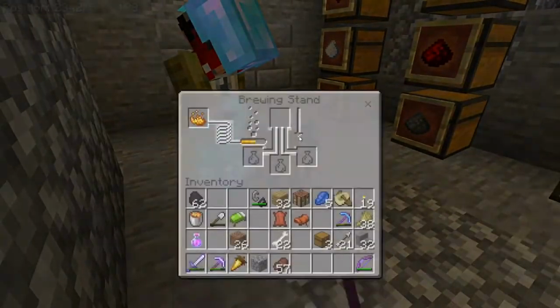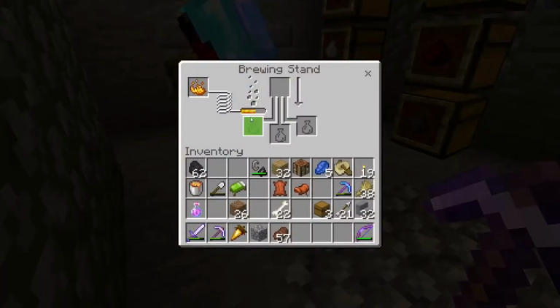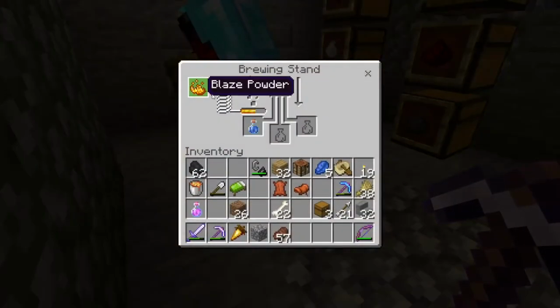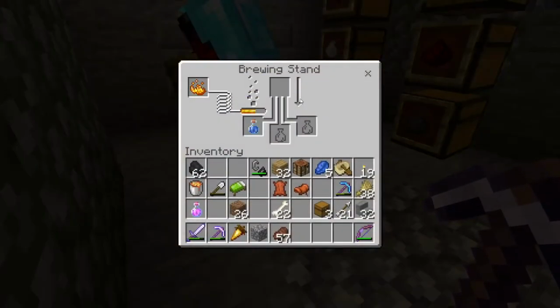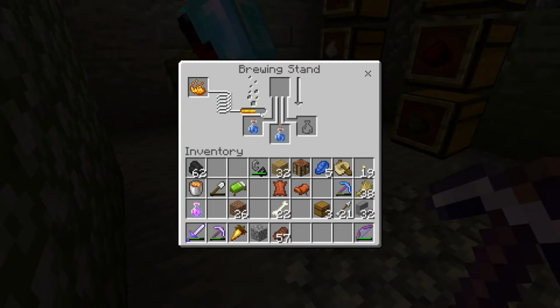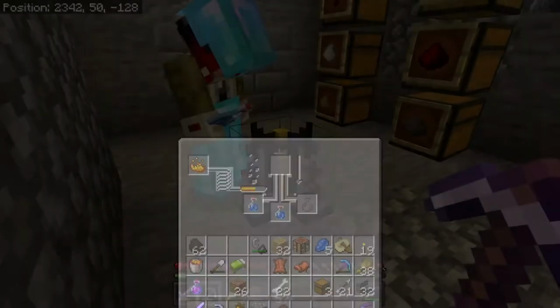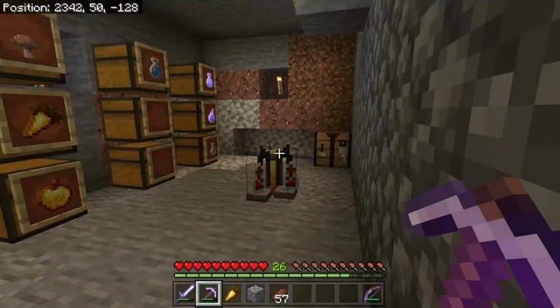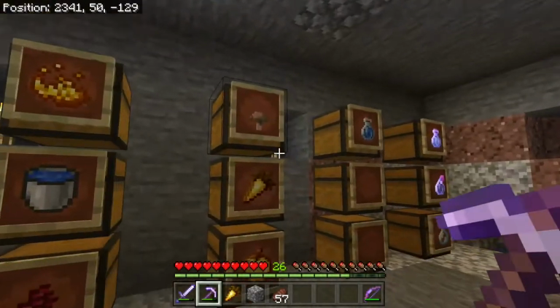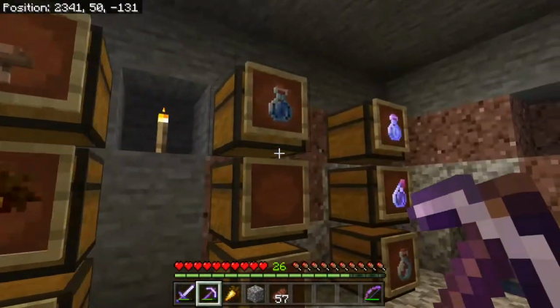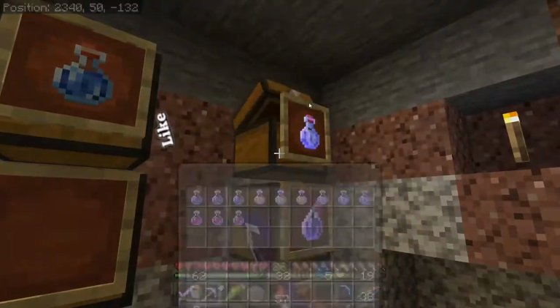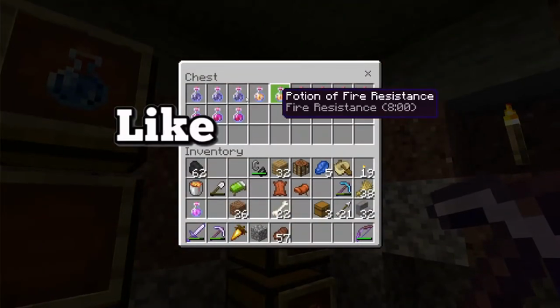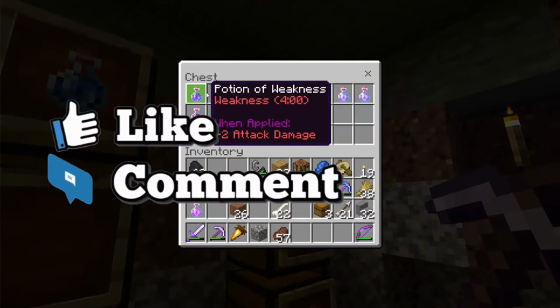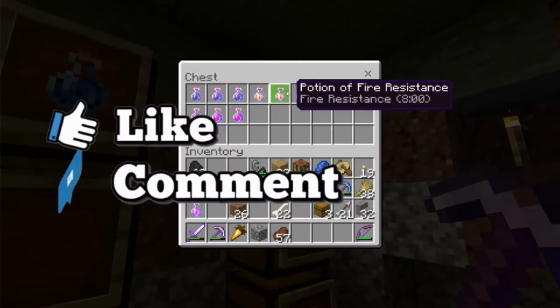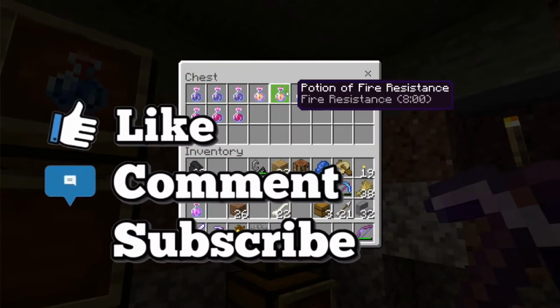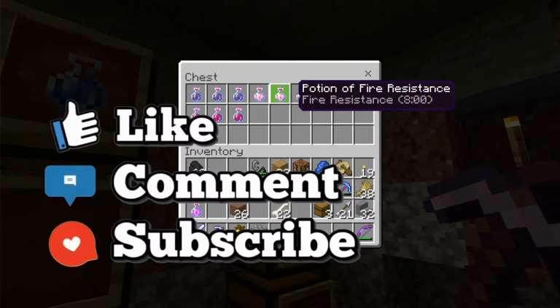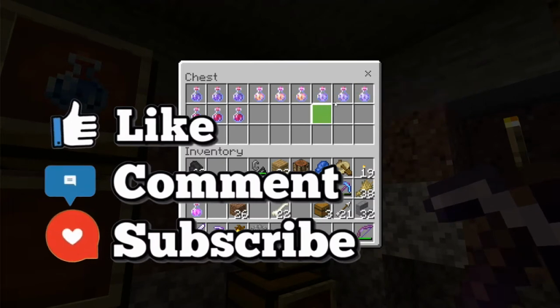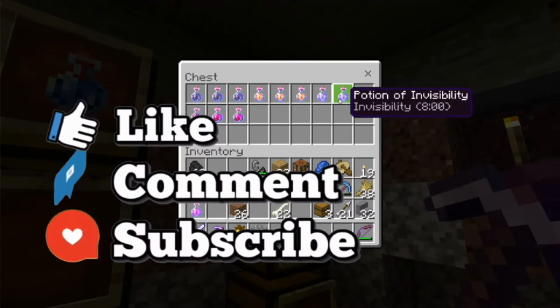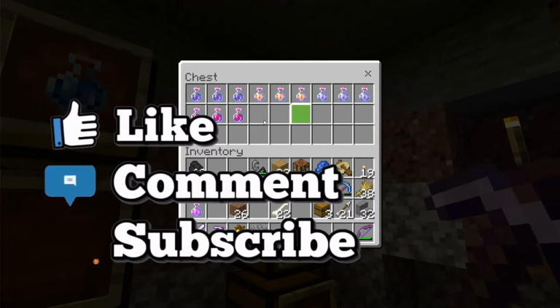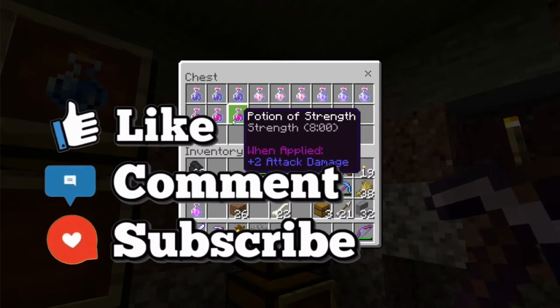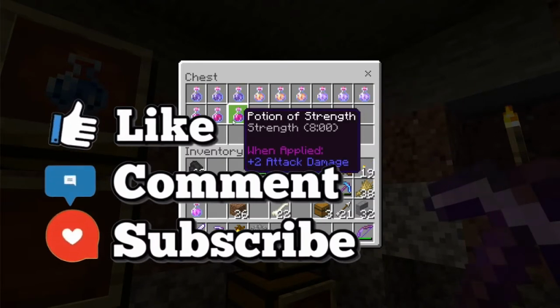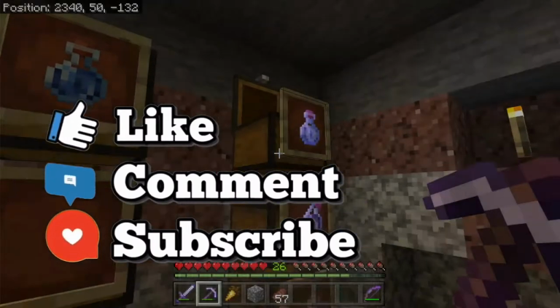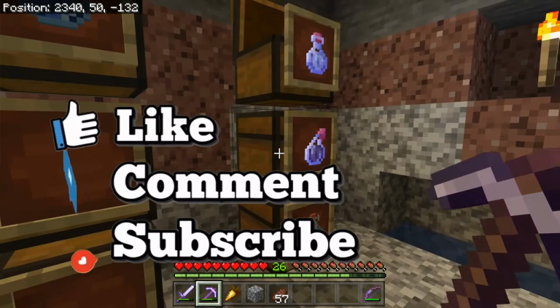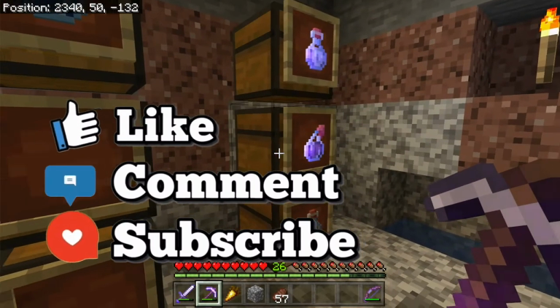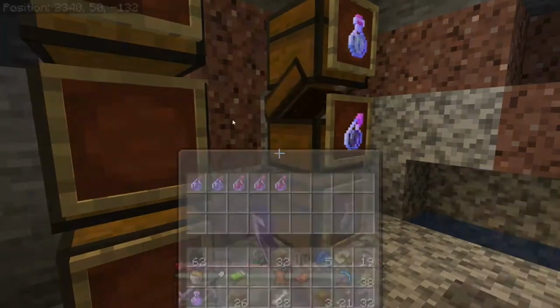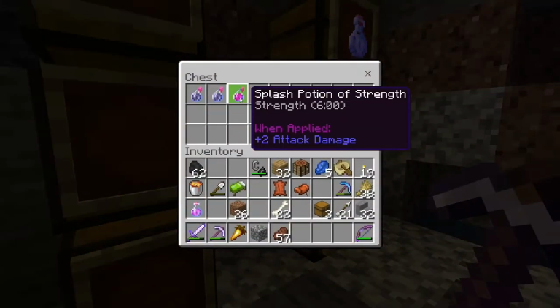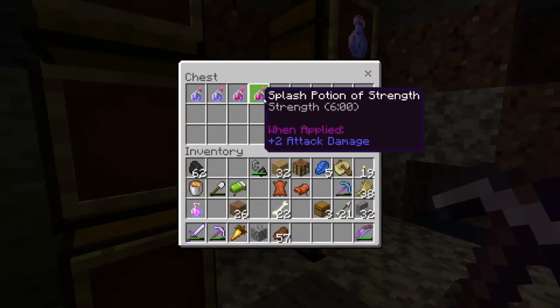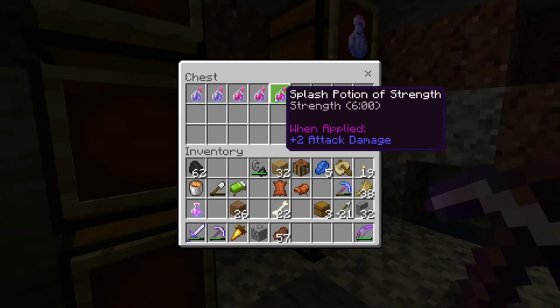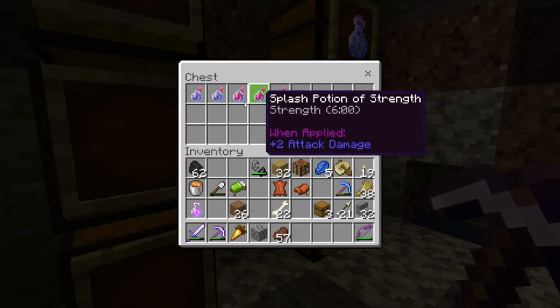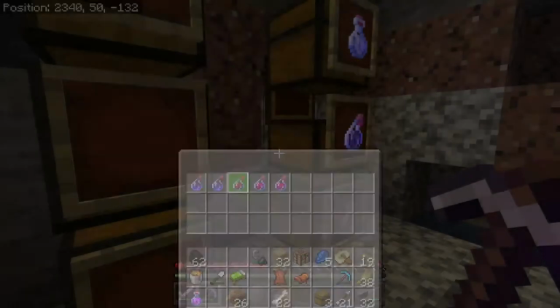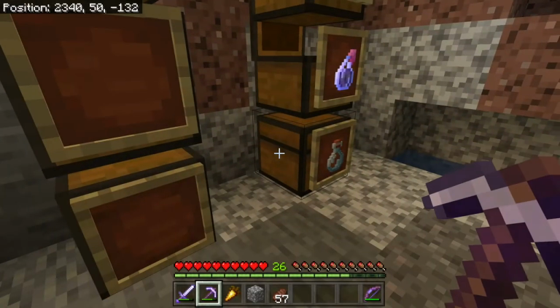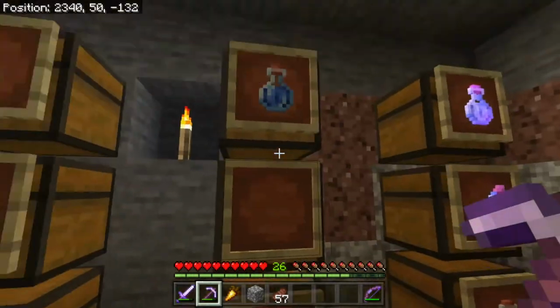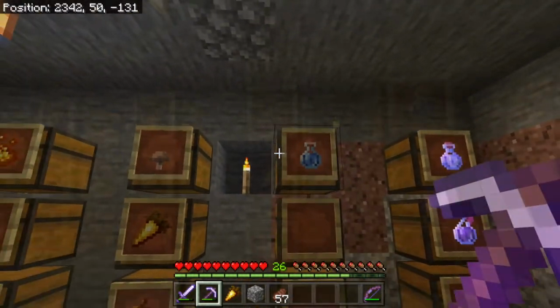We will also touch on some basics such as a brewing stand along the way. But before we begin, if you haven't already make sure to leave a like on the video, subscribe to the channel and join the Burger Squad on our journey to 10,000 subscribers. So let's get started with some basics — the first thing is a brewing stand.